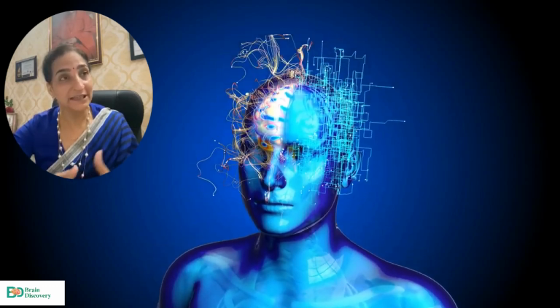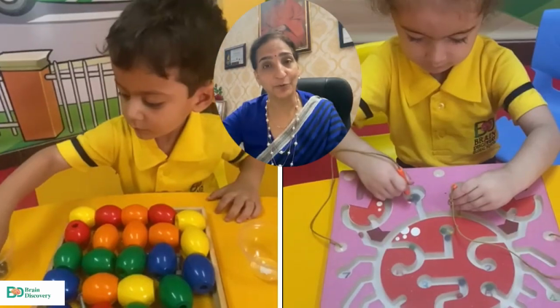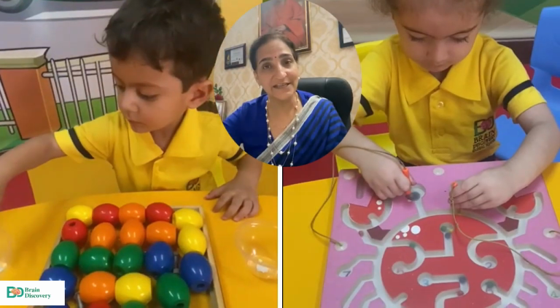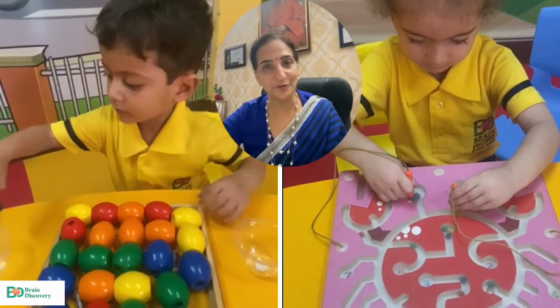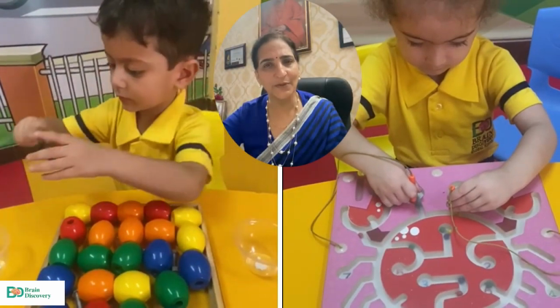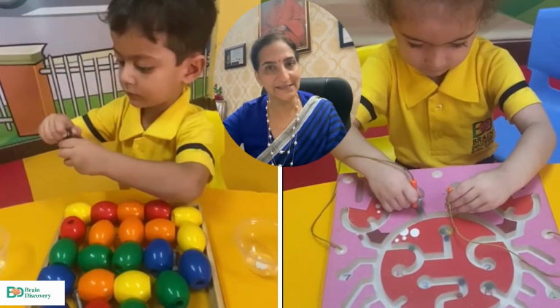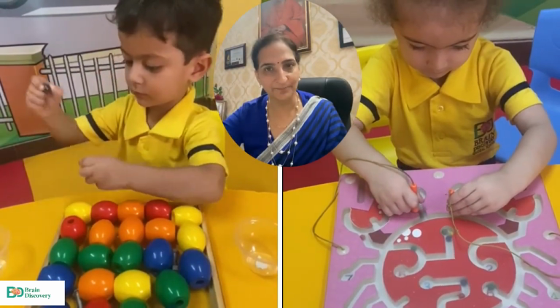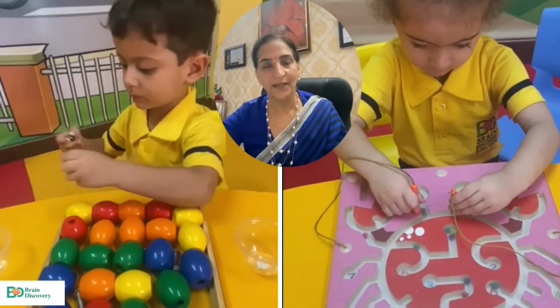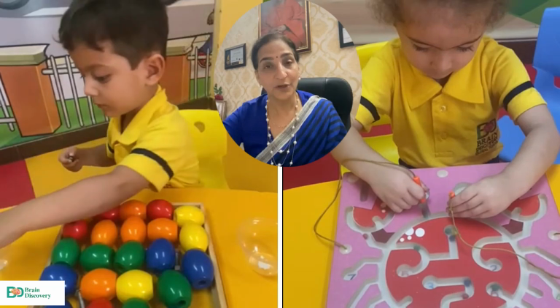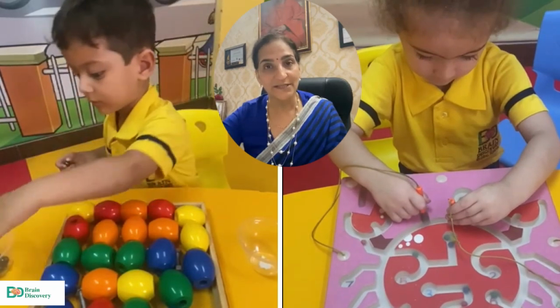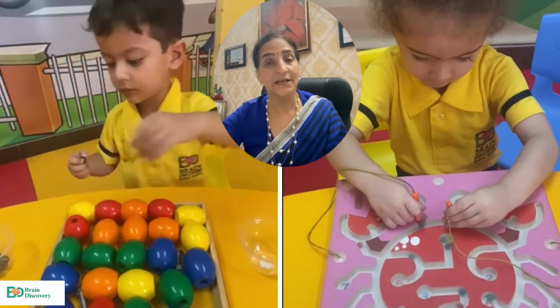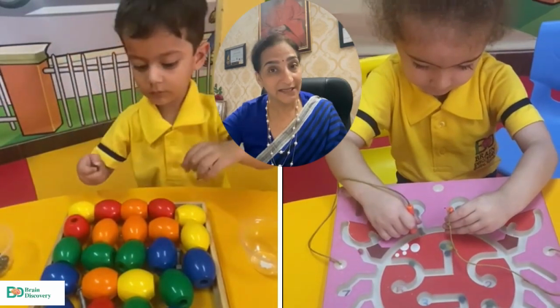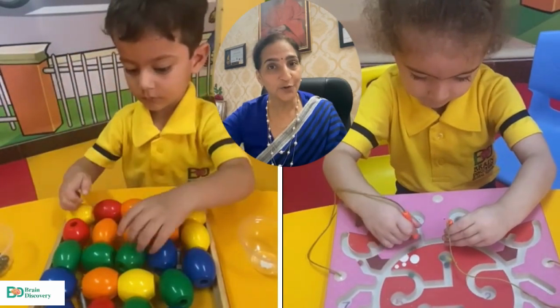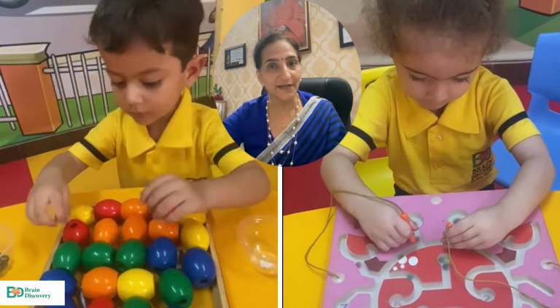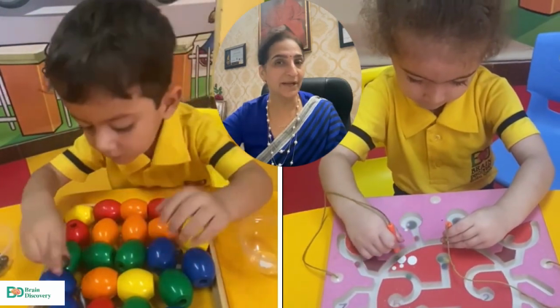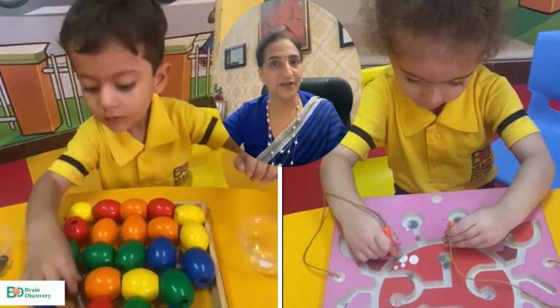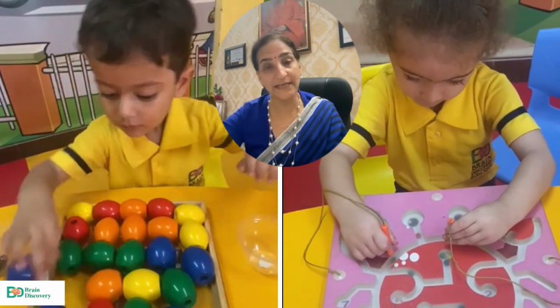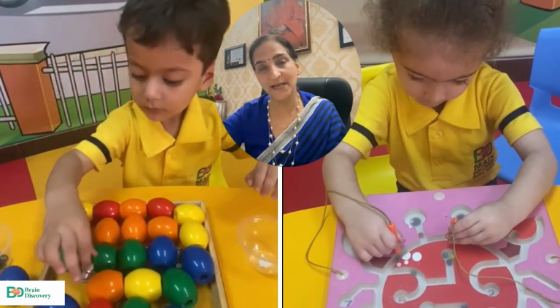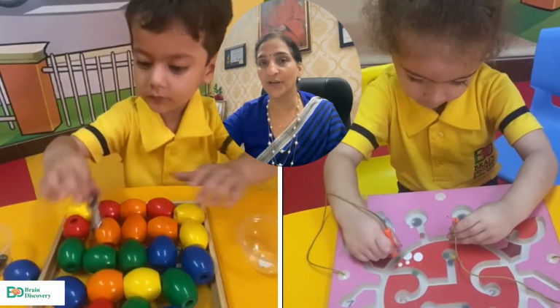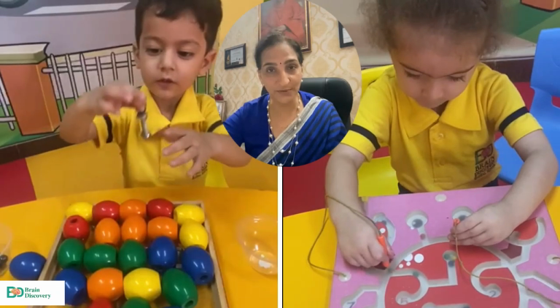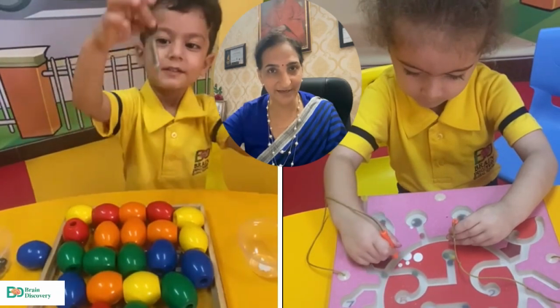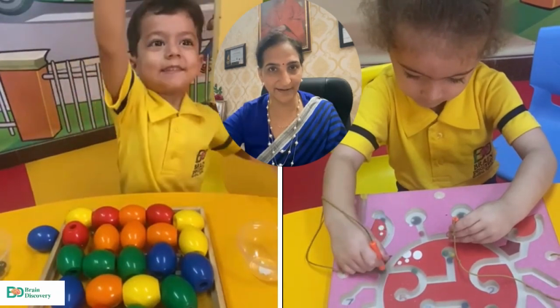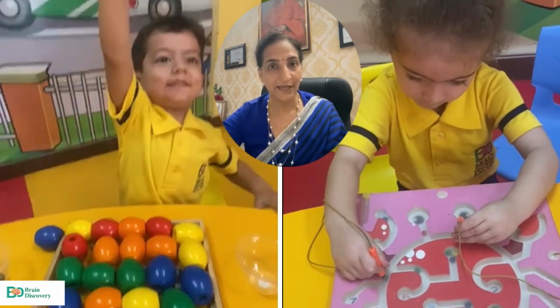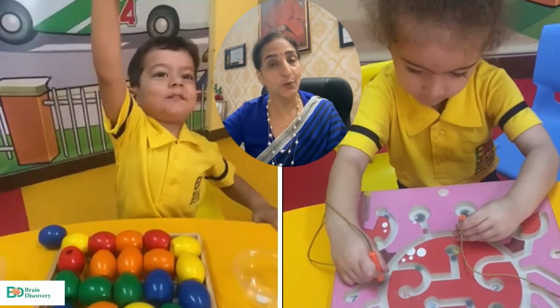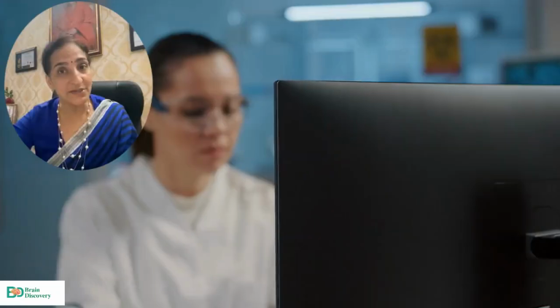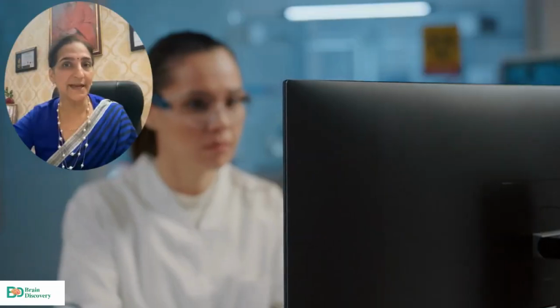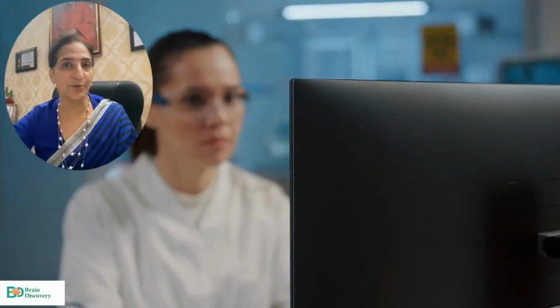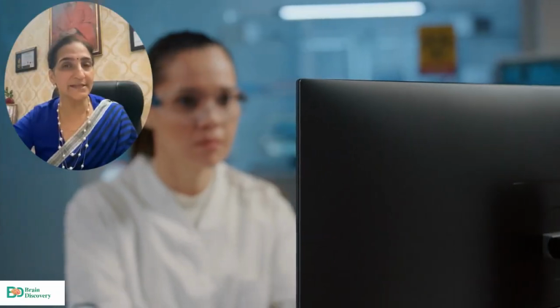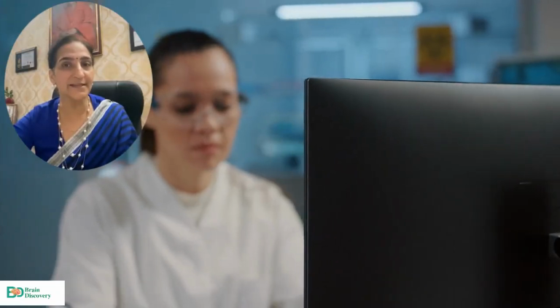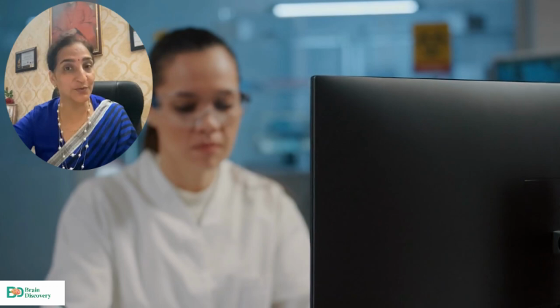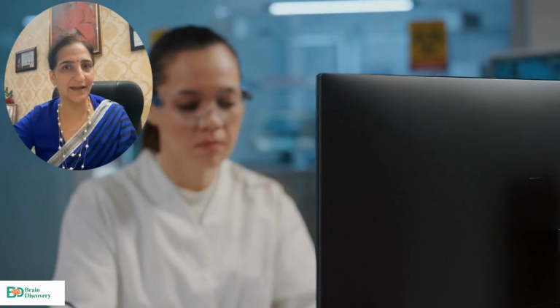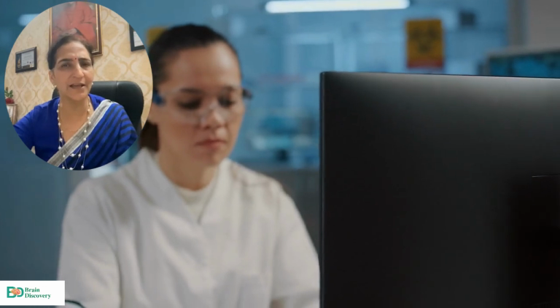Therefore, Brain Discovery Global School has a setup because by 7 years old, children don't use their right-side brain. So, what is the right-side brain? What do we have?